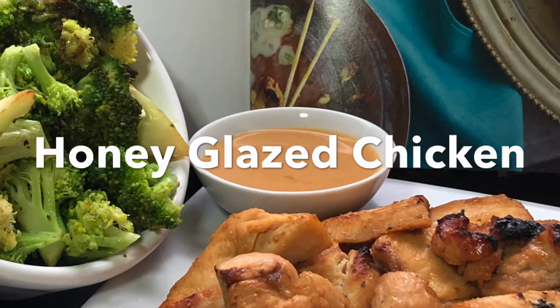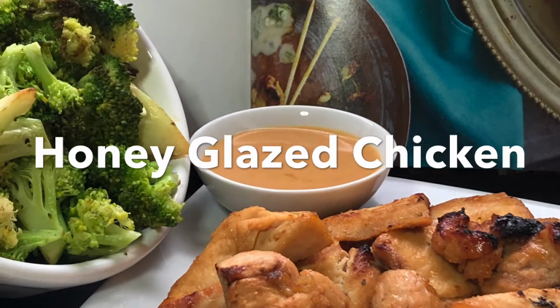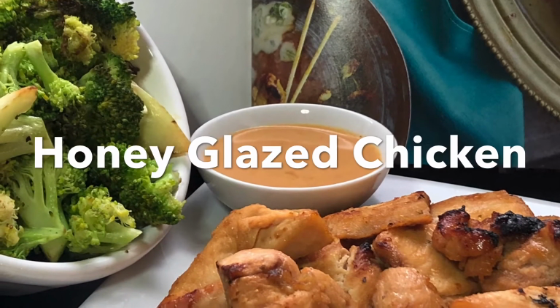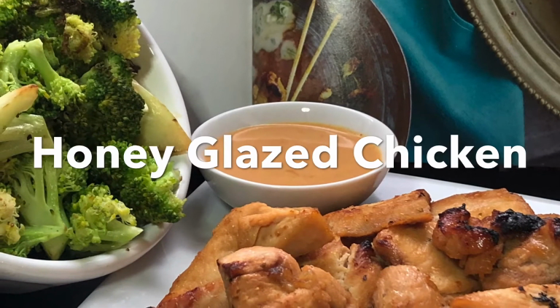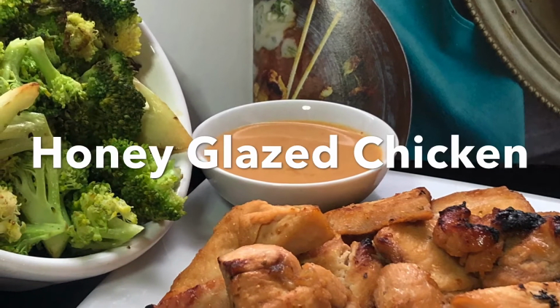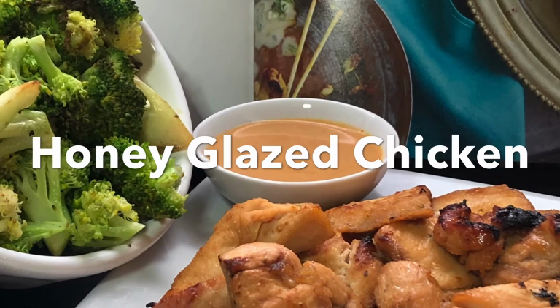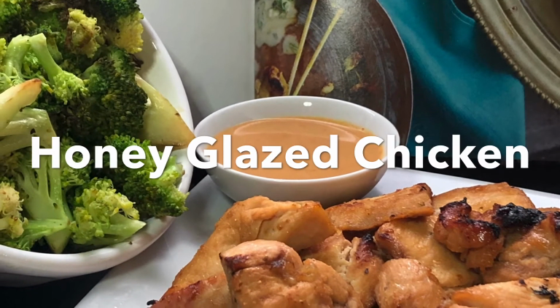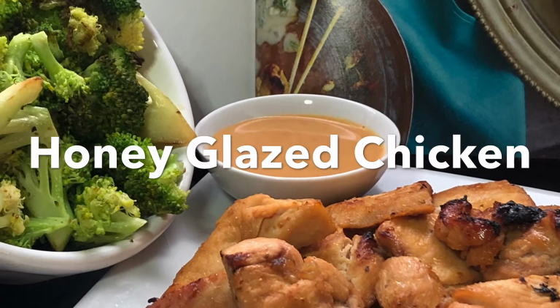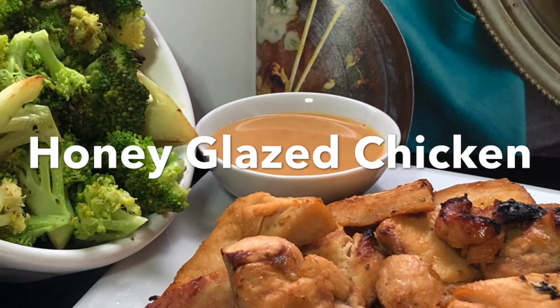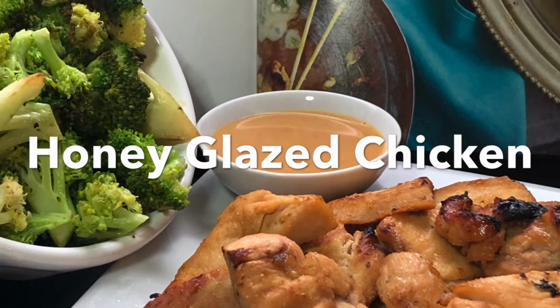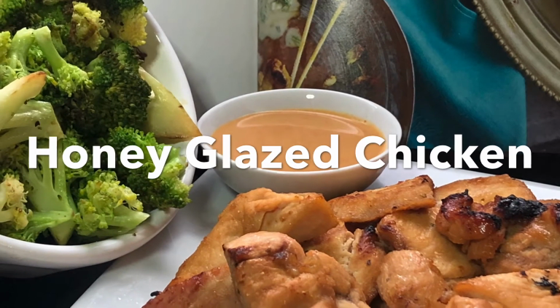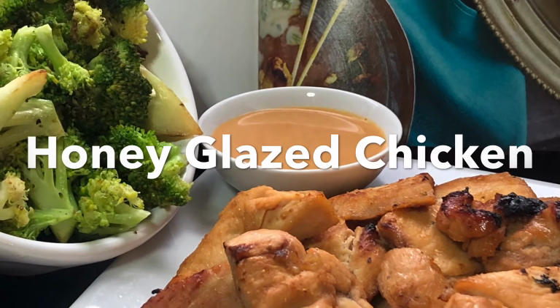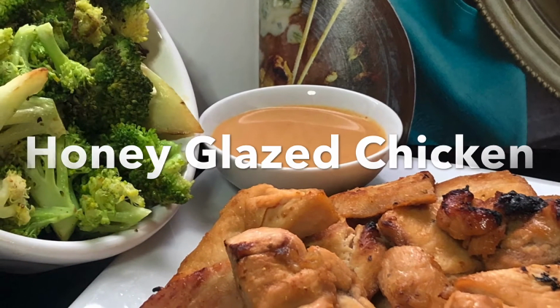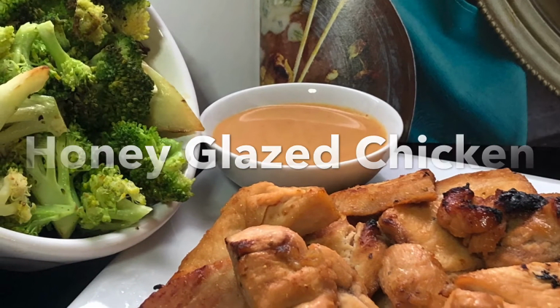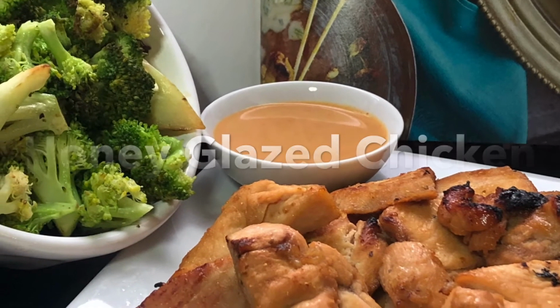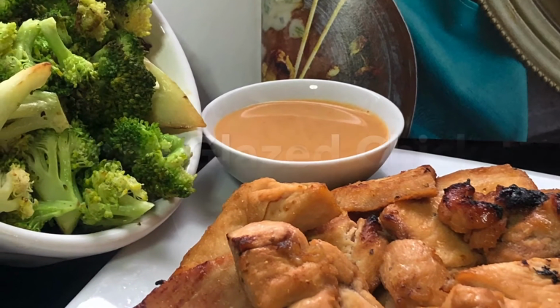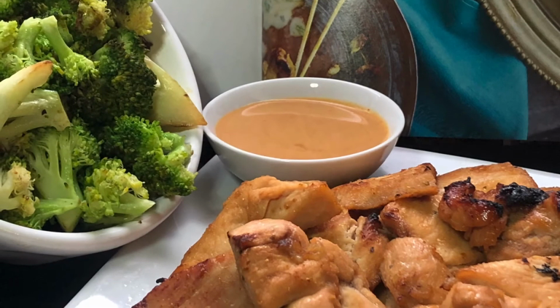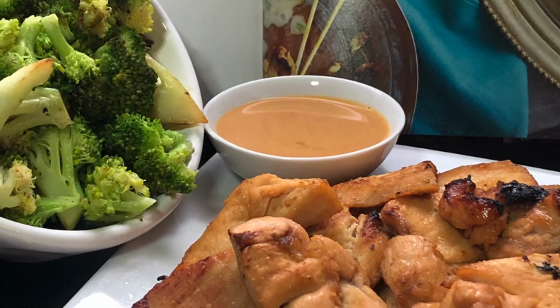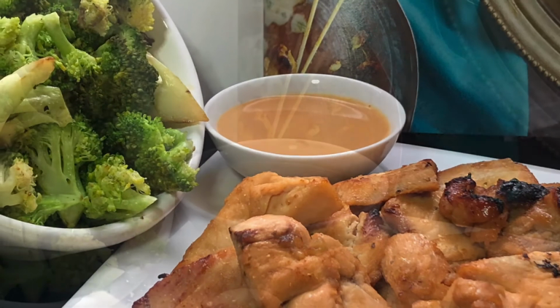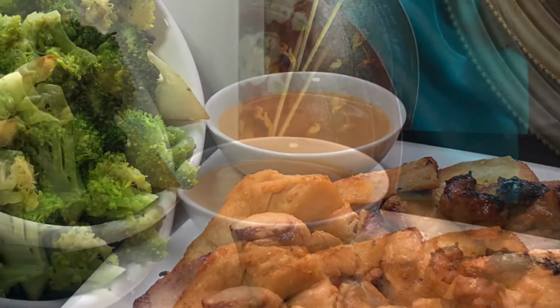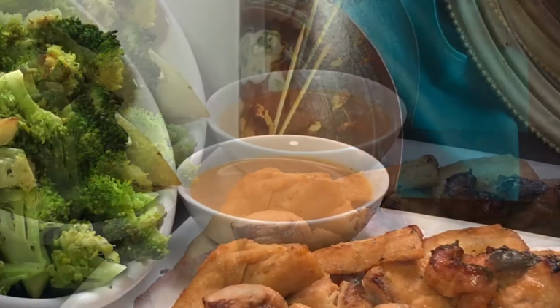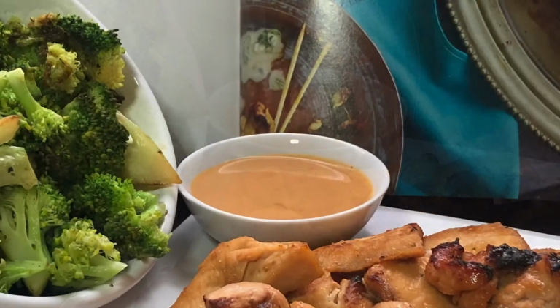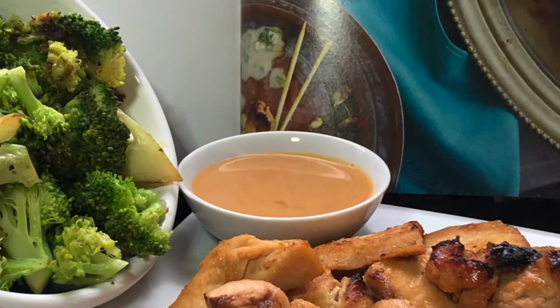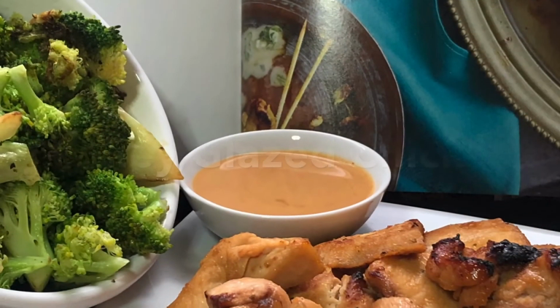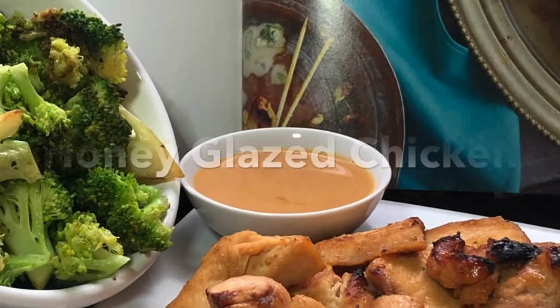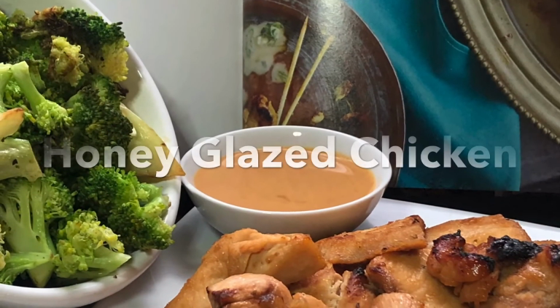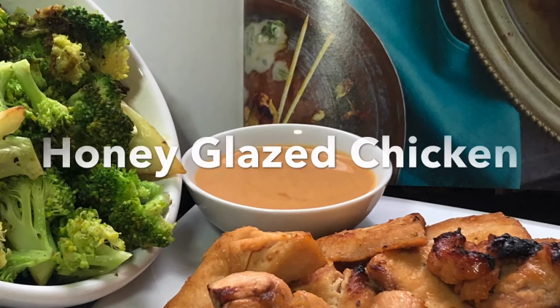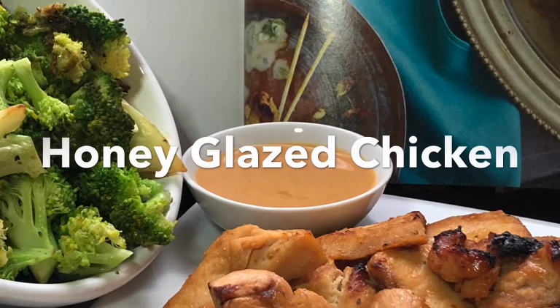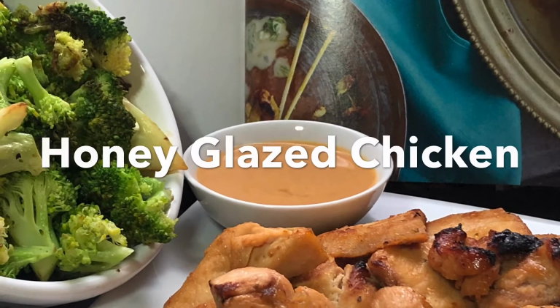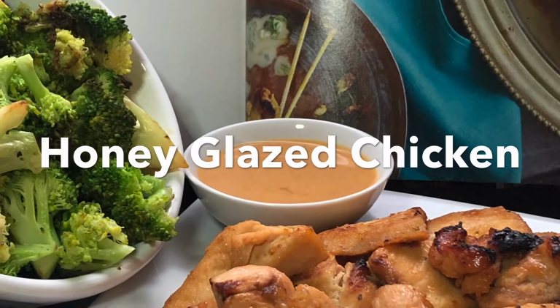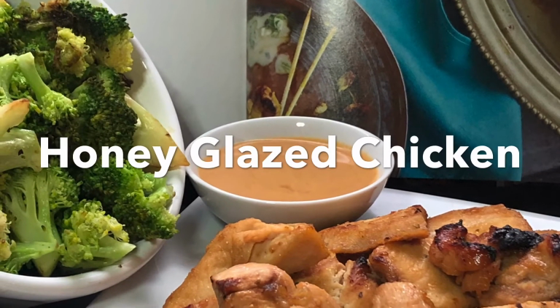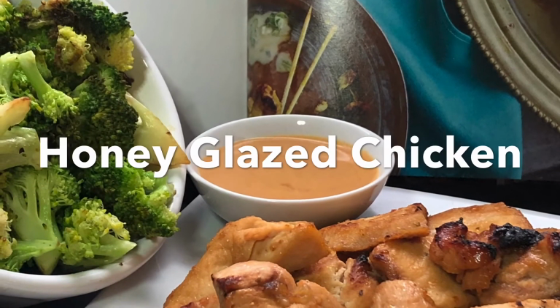For more recipes please visit me at leanbelliskitchen.com, and for this recipe just click the link below. Thank you and bye for now.